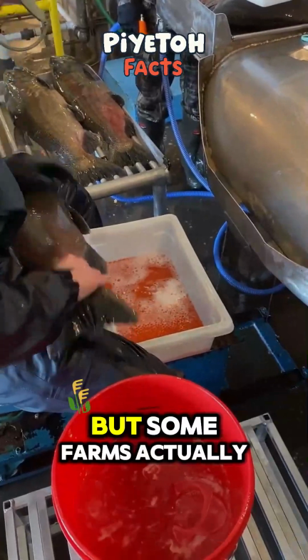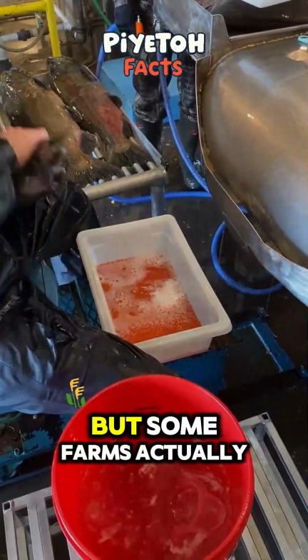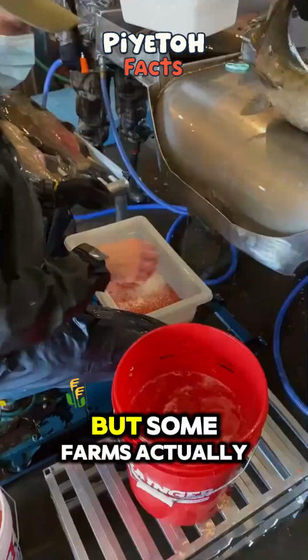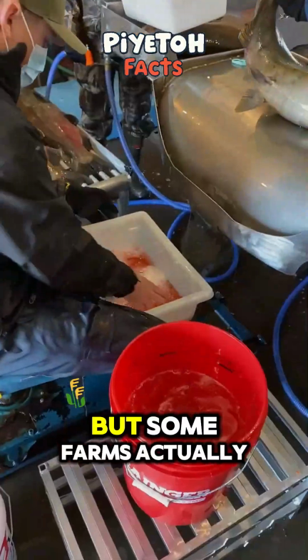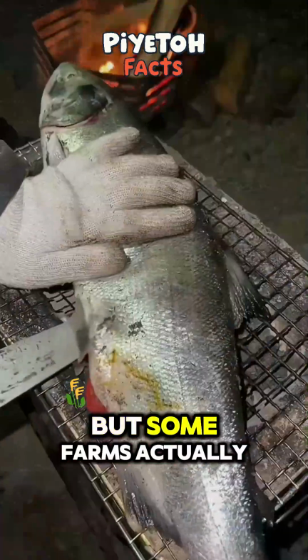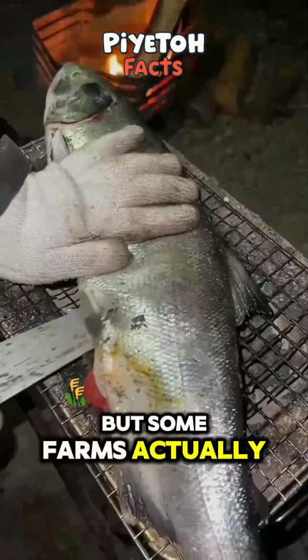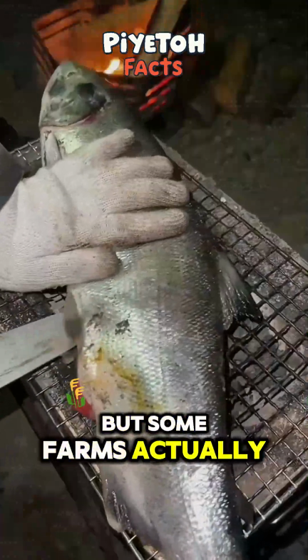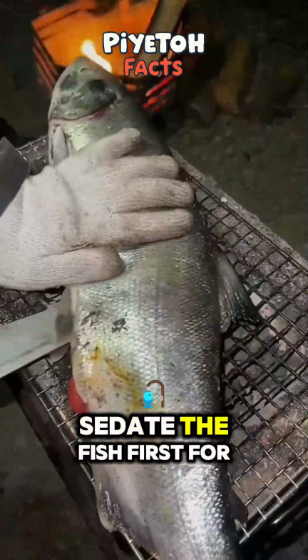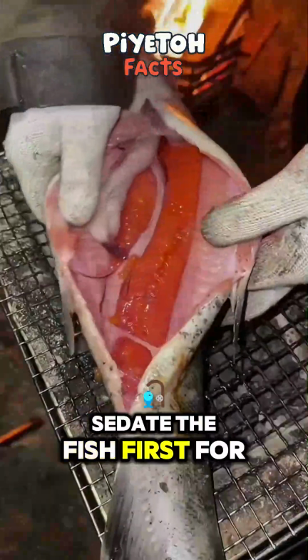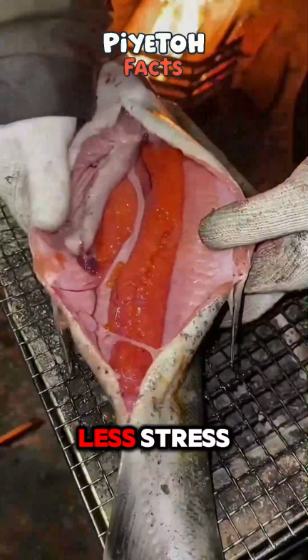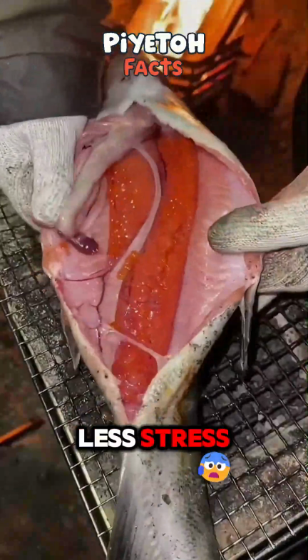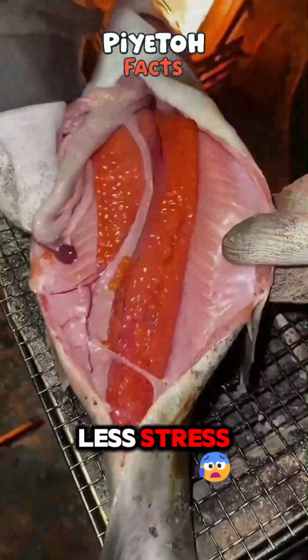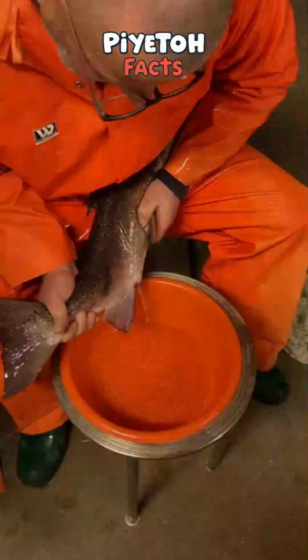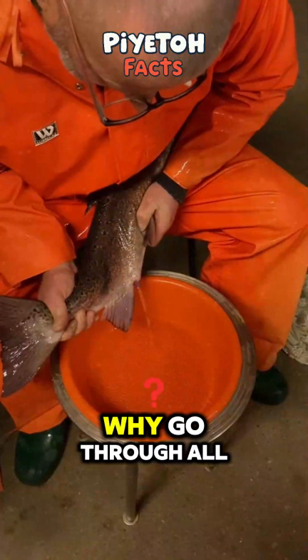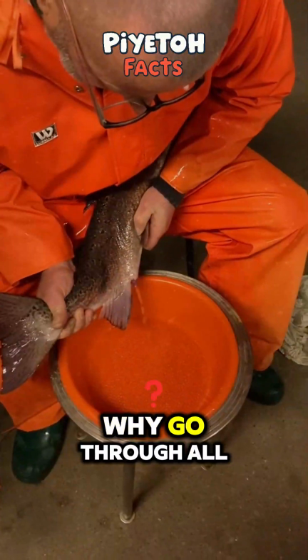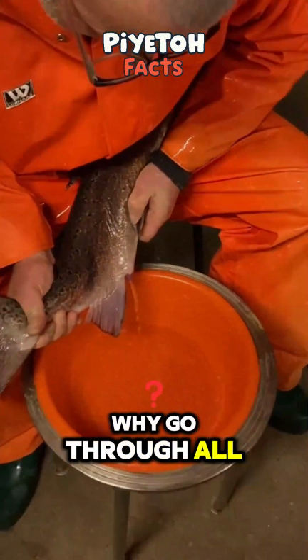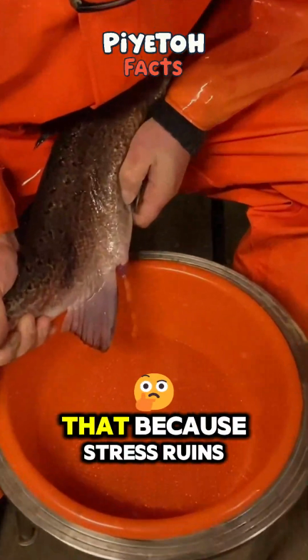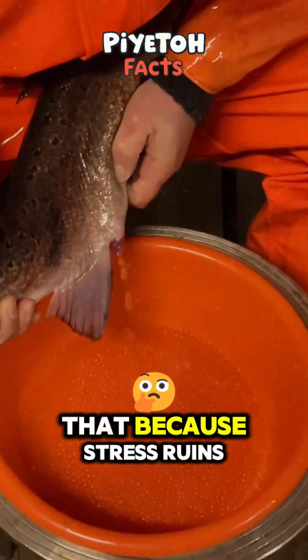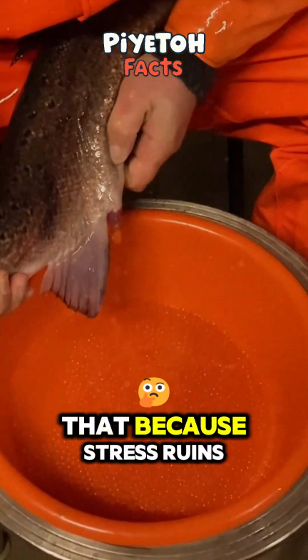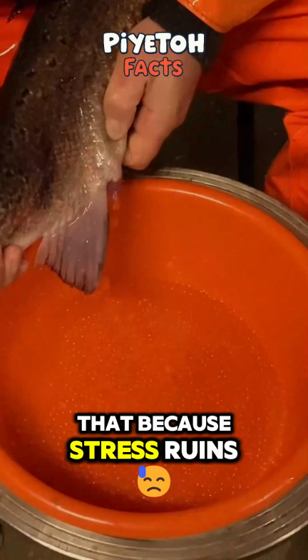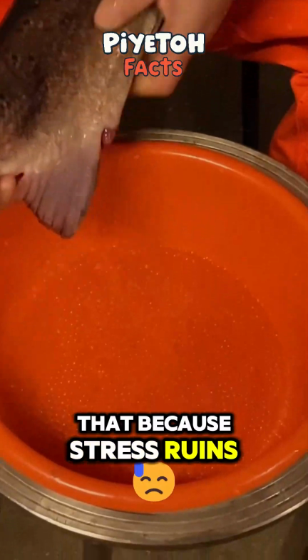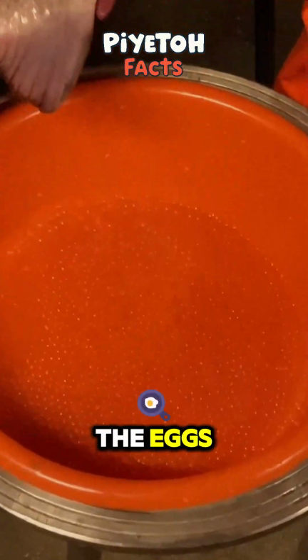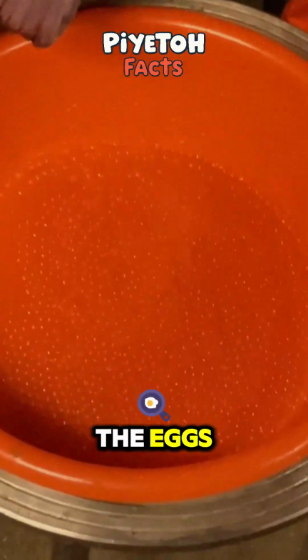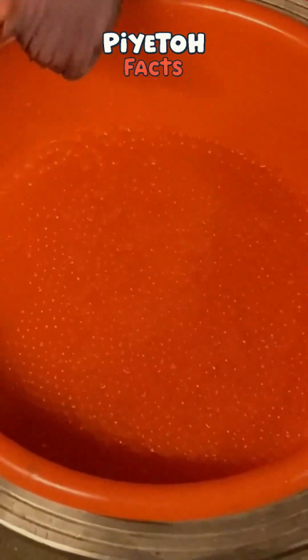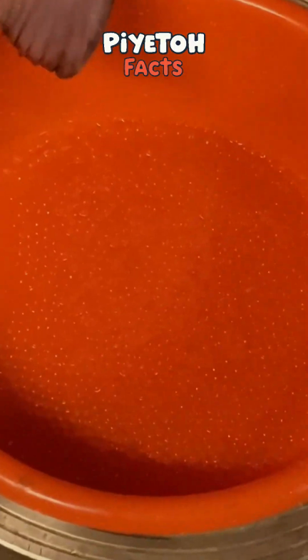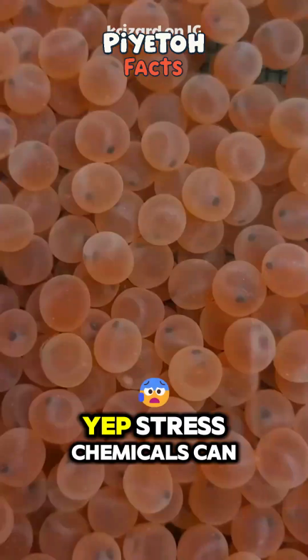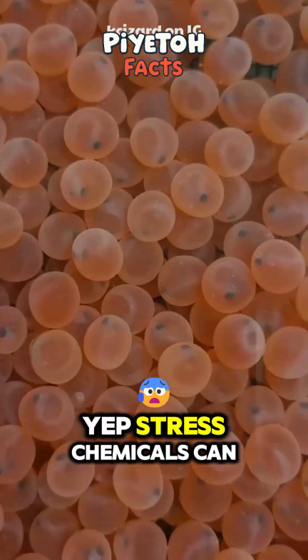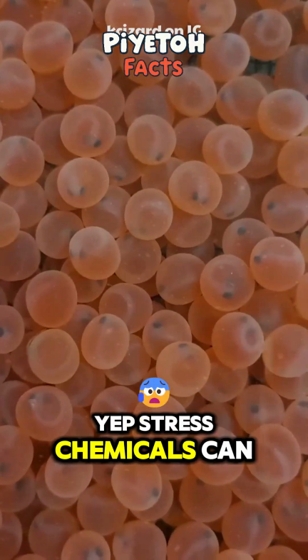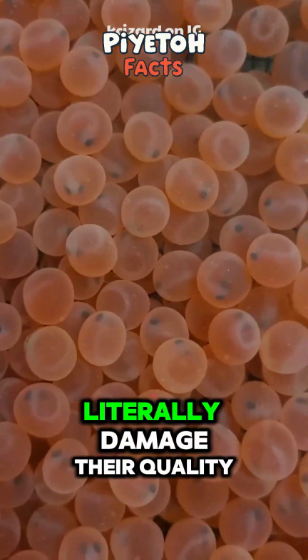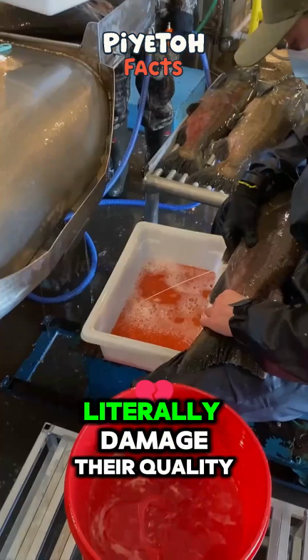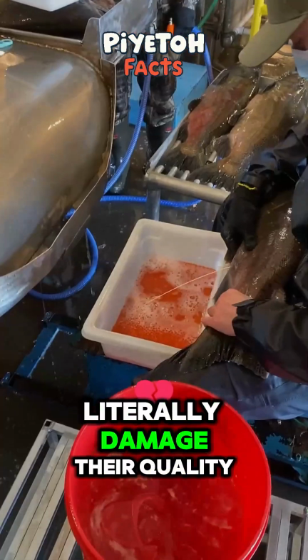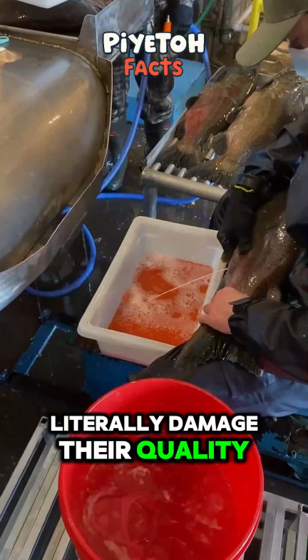But some farms actually sedate the fish first for less stress. Why go through all that? Because stress ruins the eggs — stress chemicals can literally damage their quality.